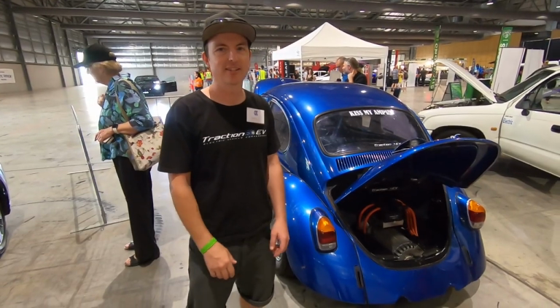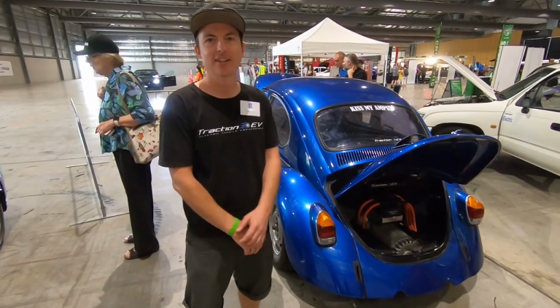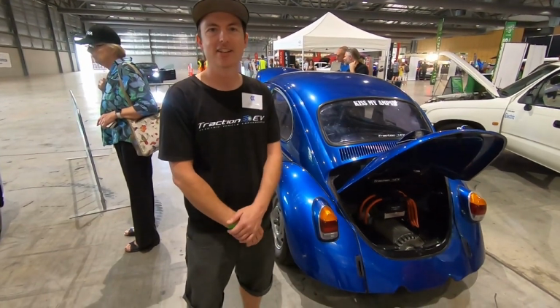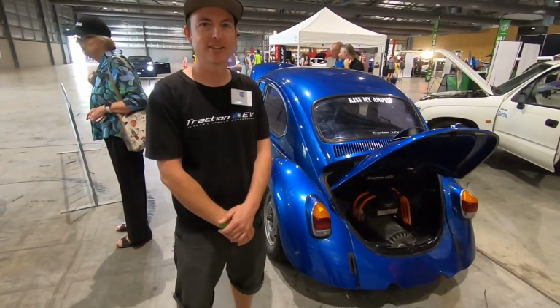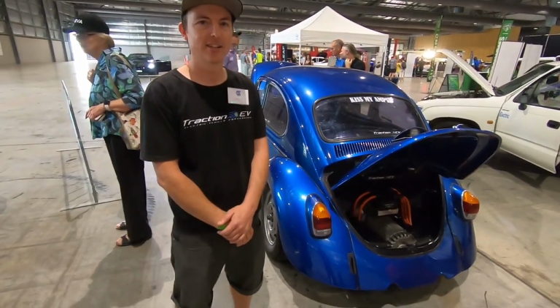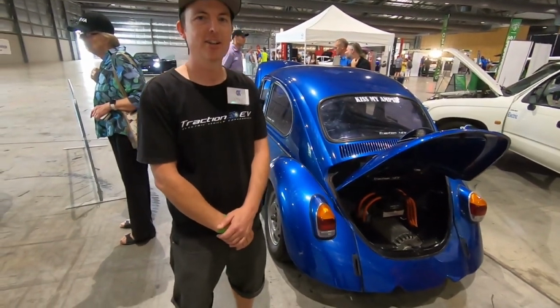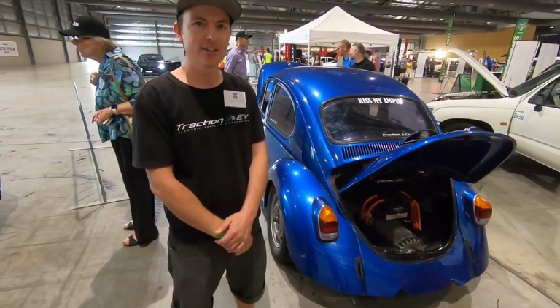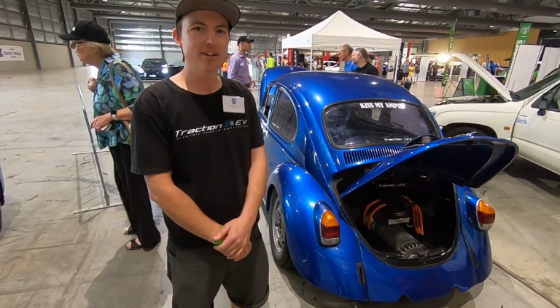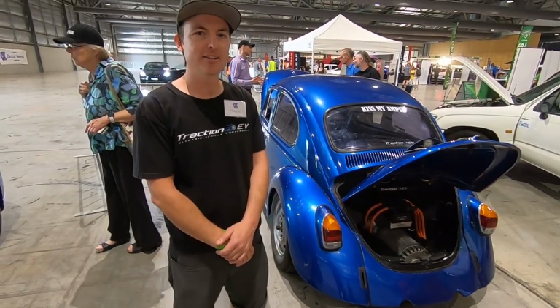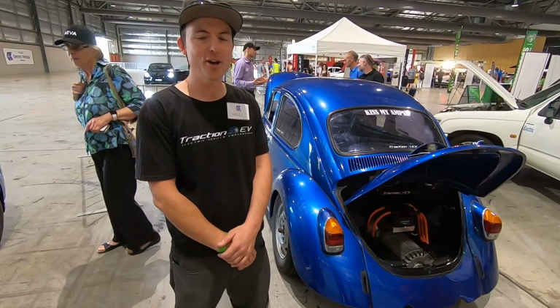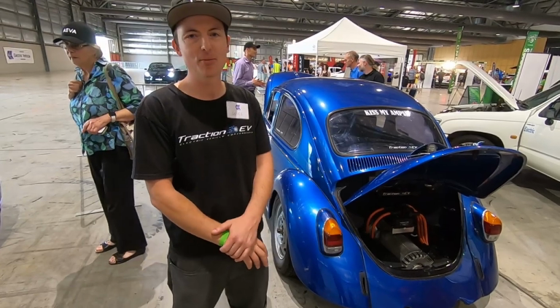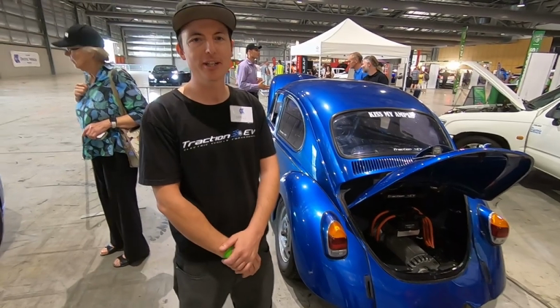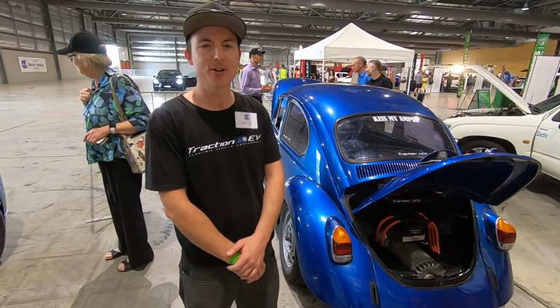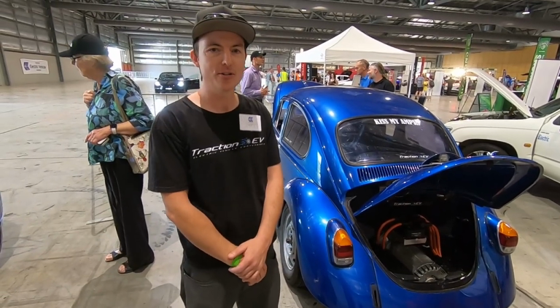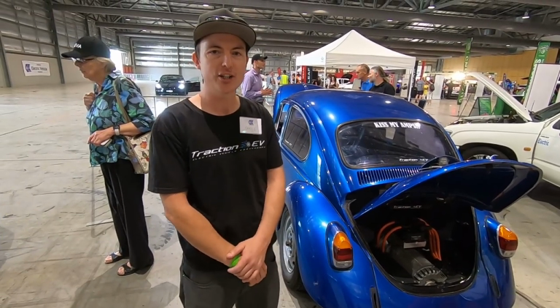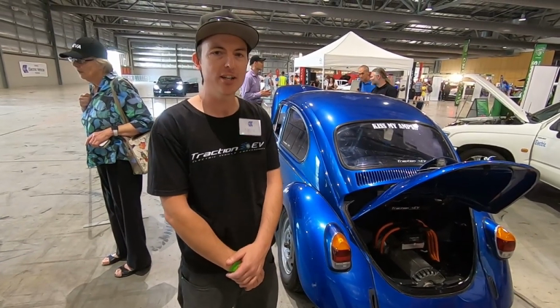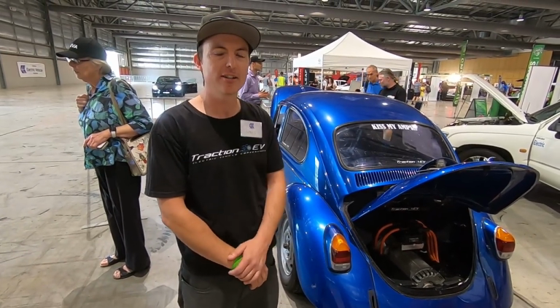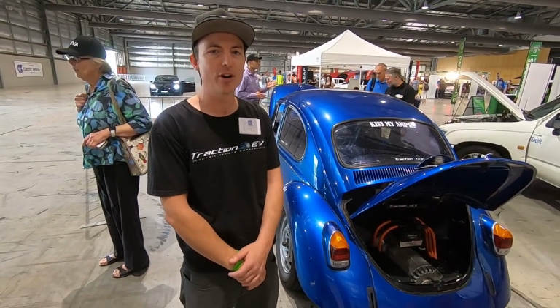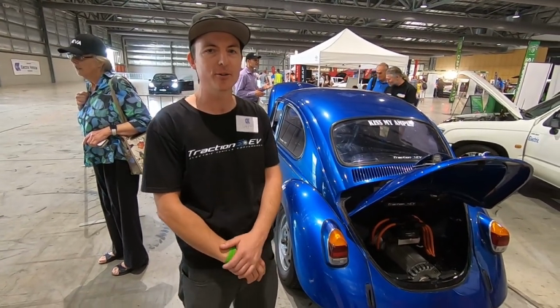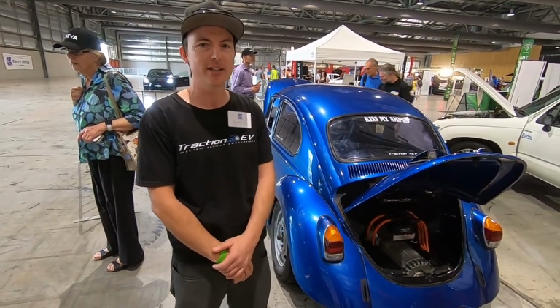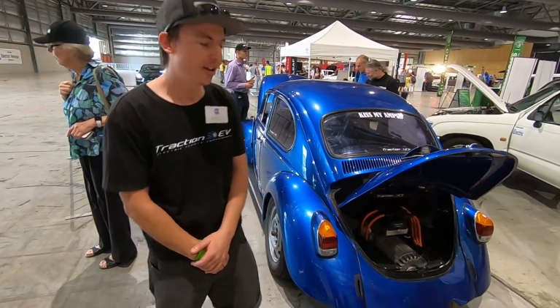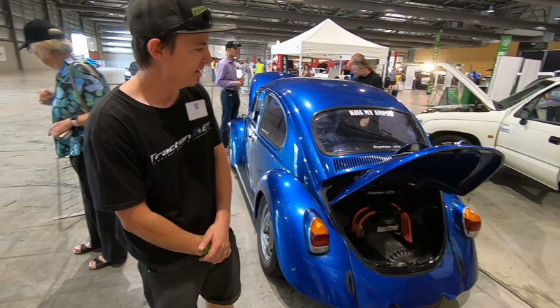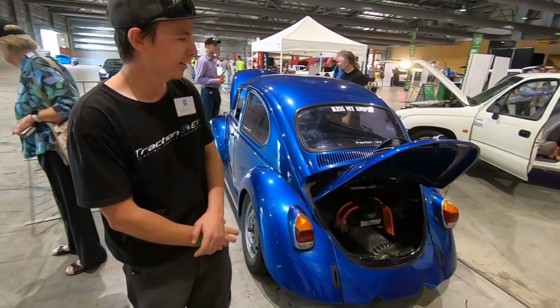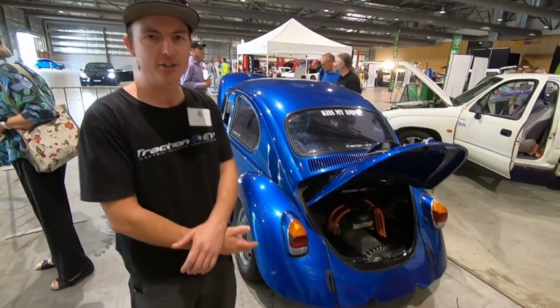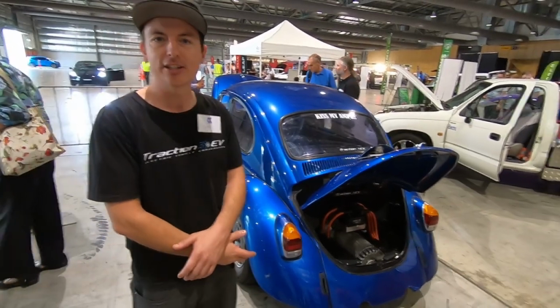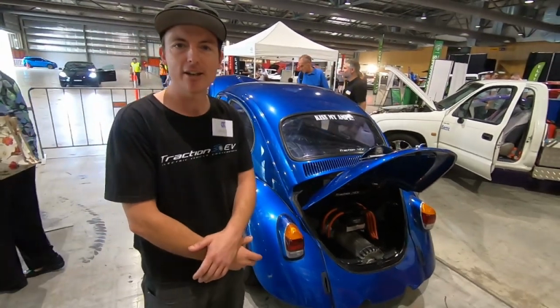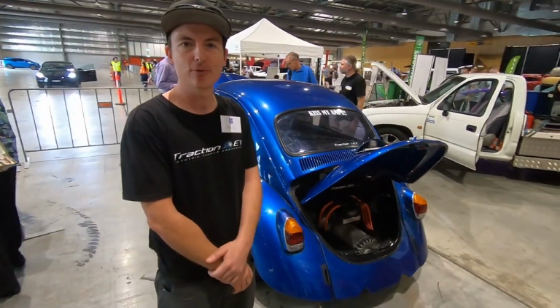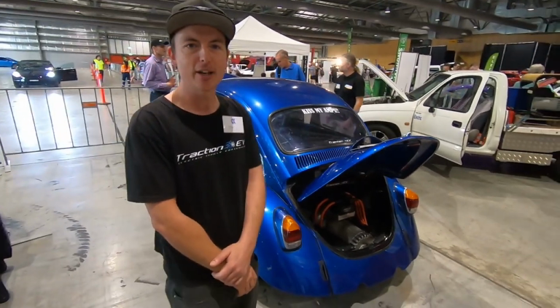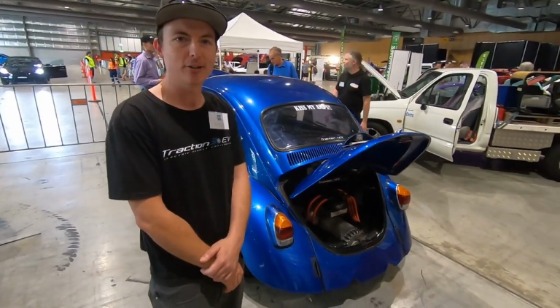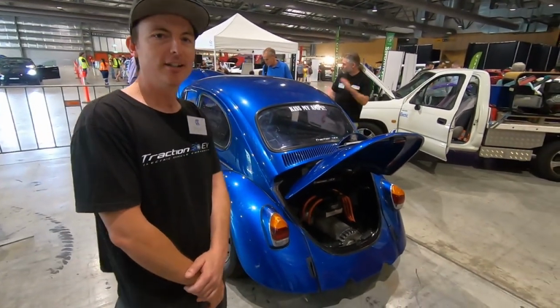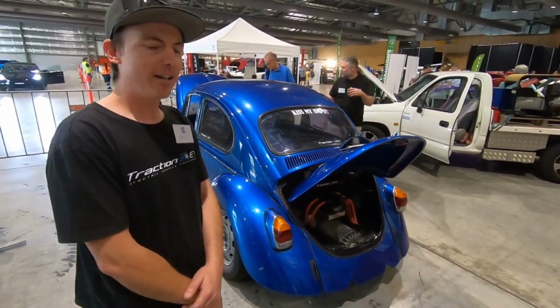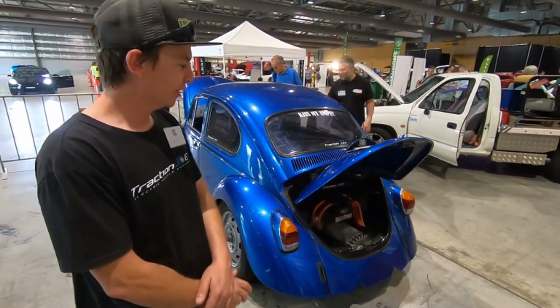Hi James, you're the owner of this beautiful car — tell us about yourself and the car. Yeah, hi, I'm James Pauli, I'm the owner of Traction EV in Morayfield in Queensland, and this is our 1968 Volkswagen Beetle.